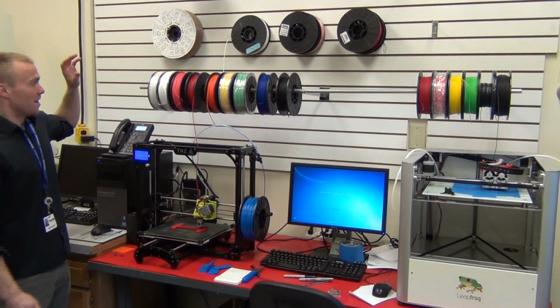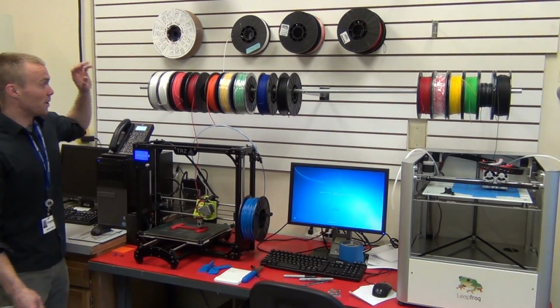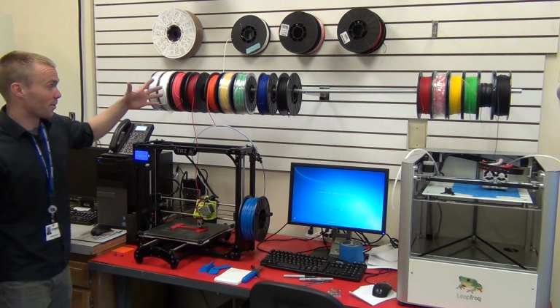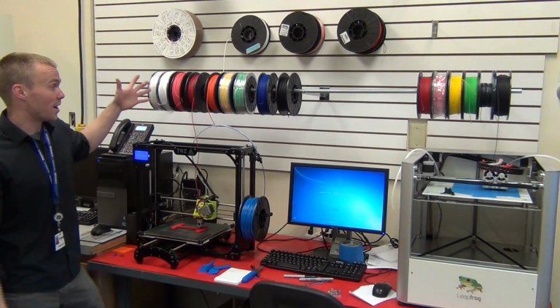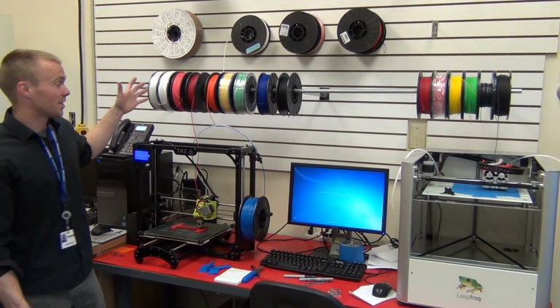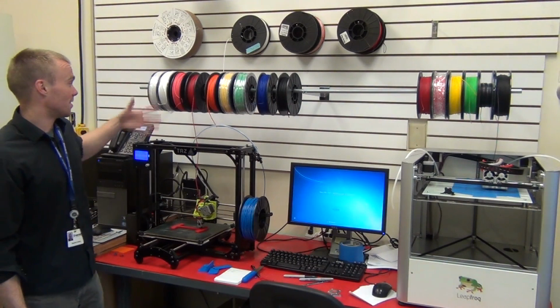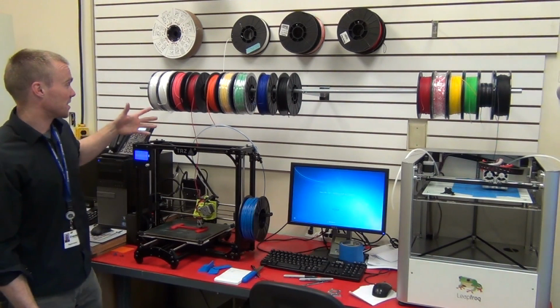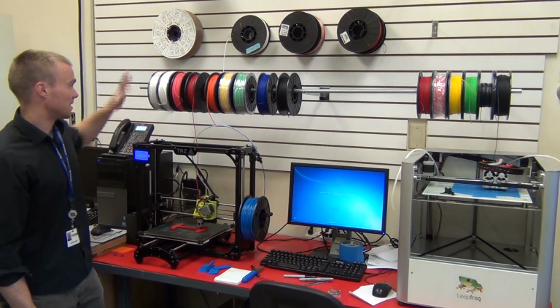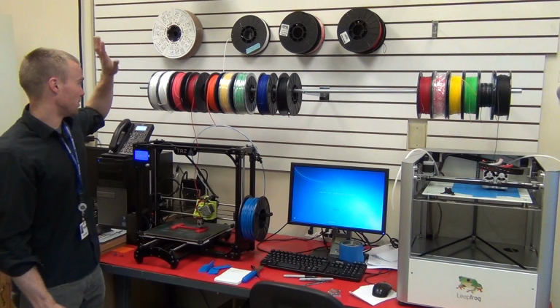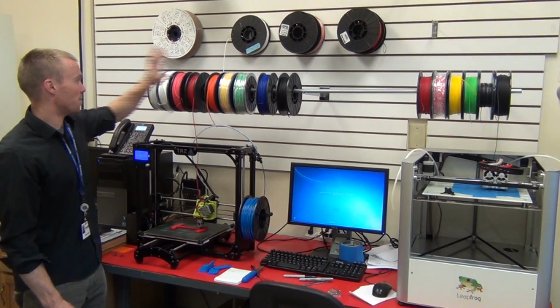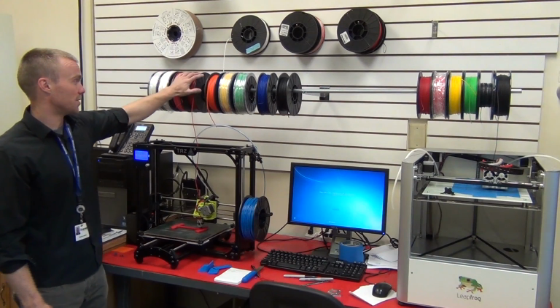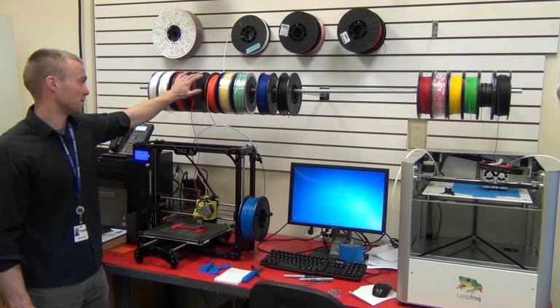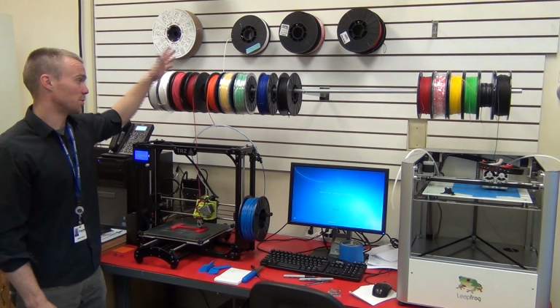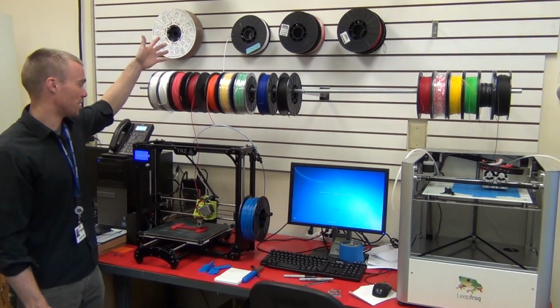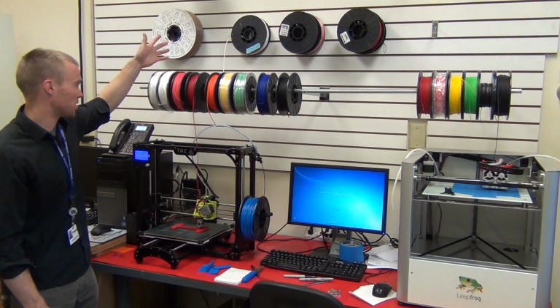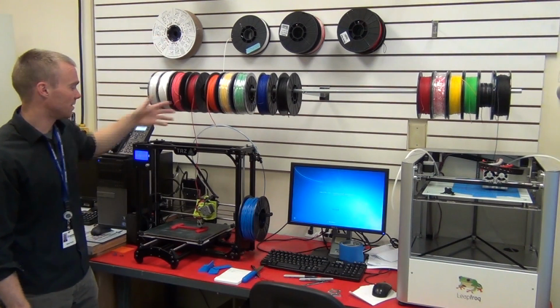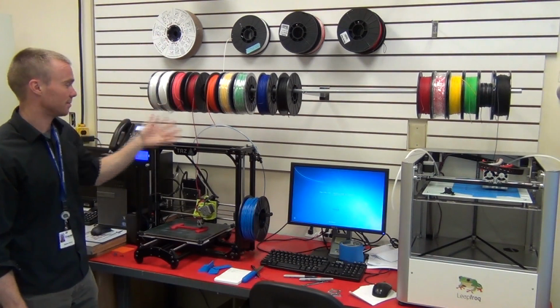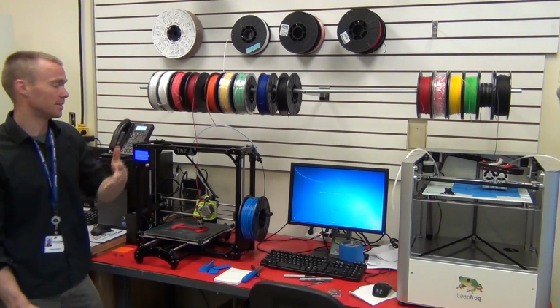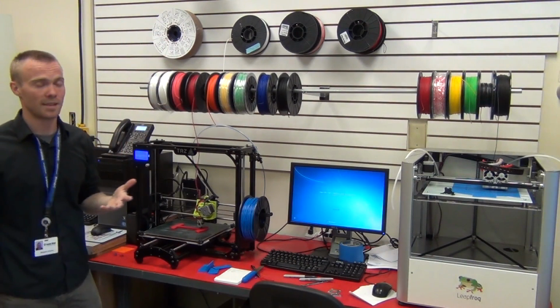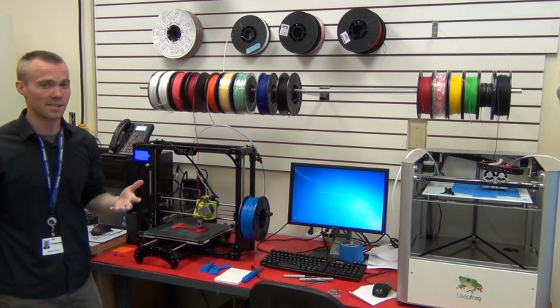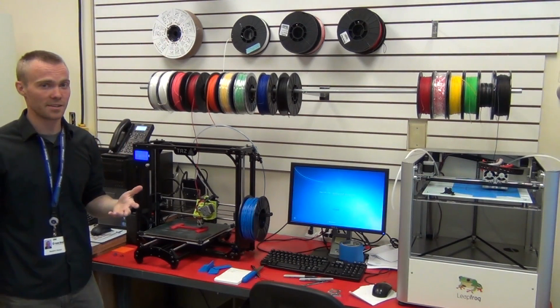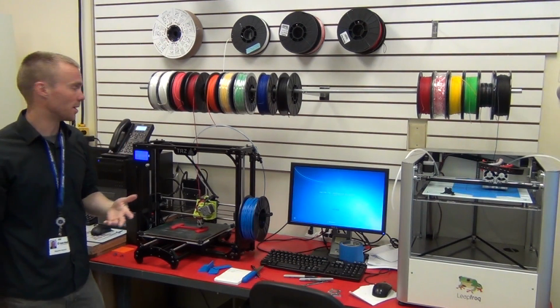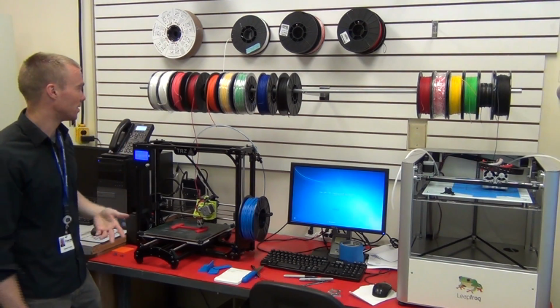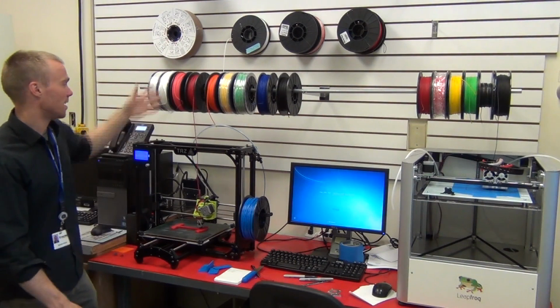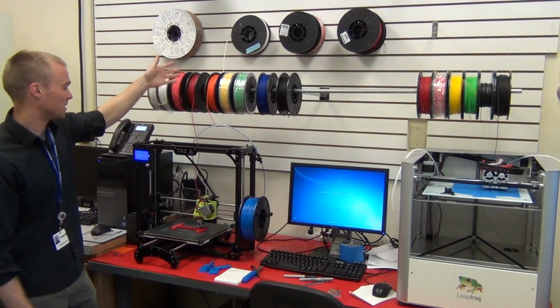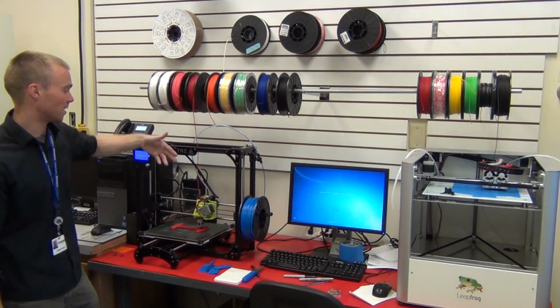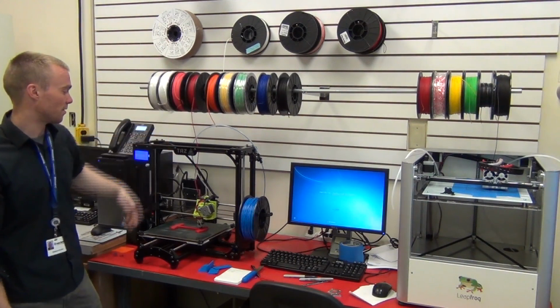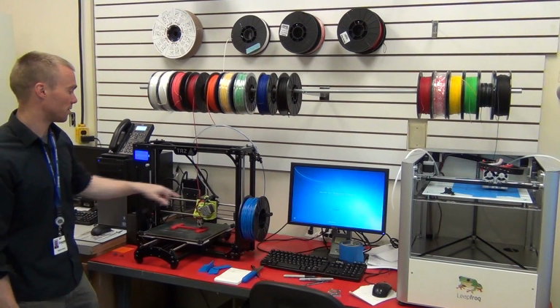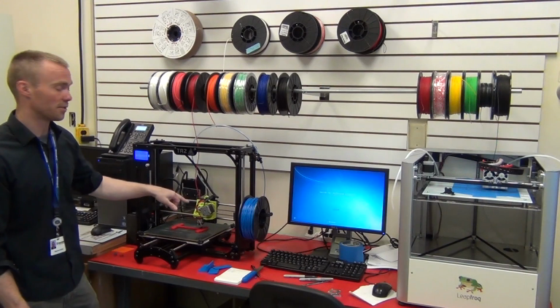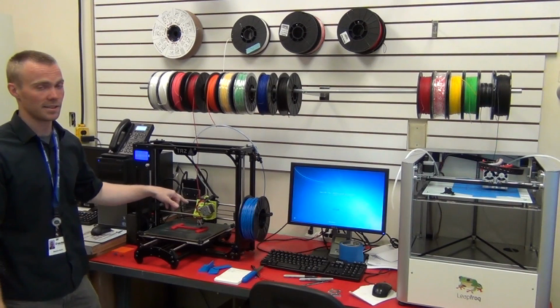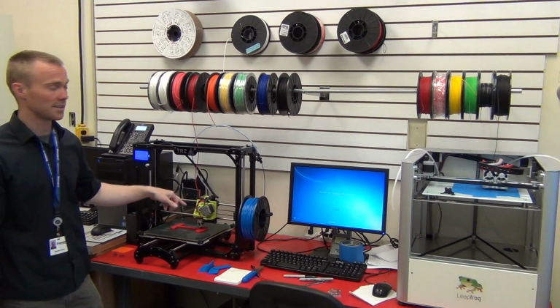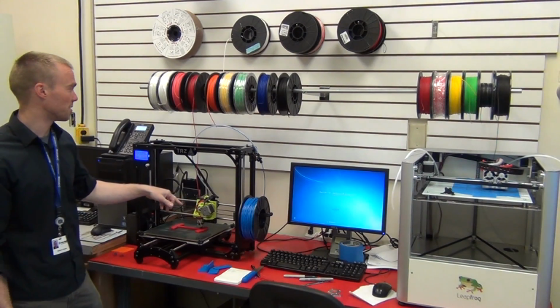The way to get around all this though, obviously, is to mount your spools above your machine, not use a guide tube at all, and just allow the filament to feed directly into the extruder.